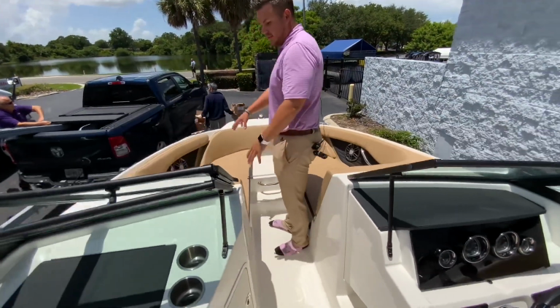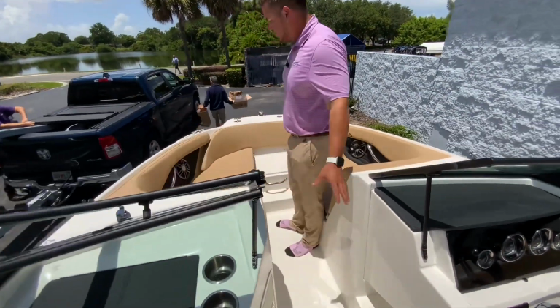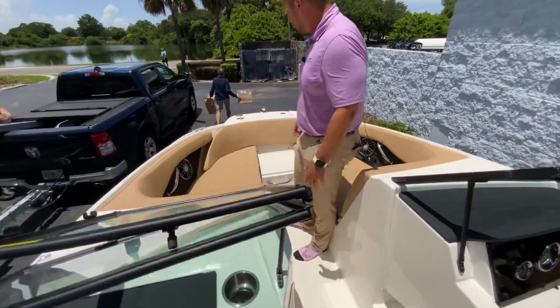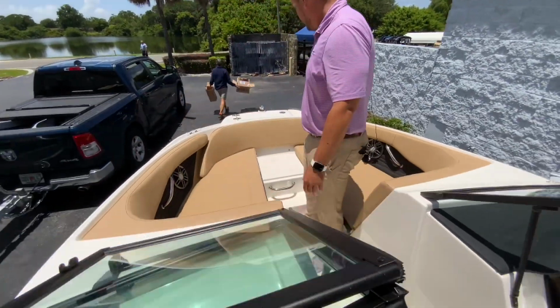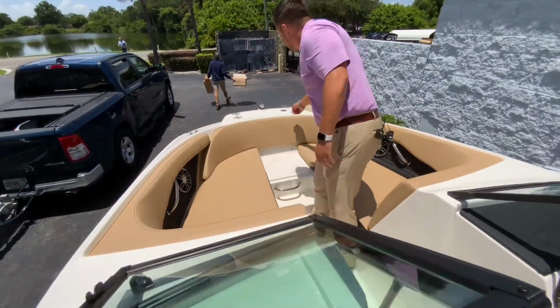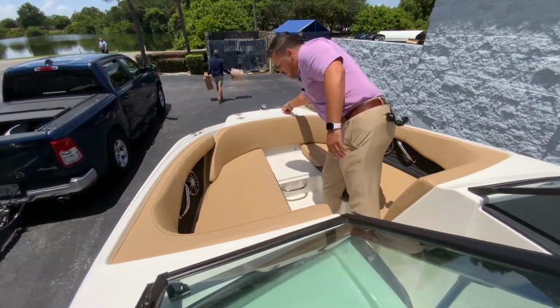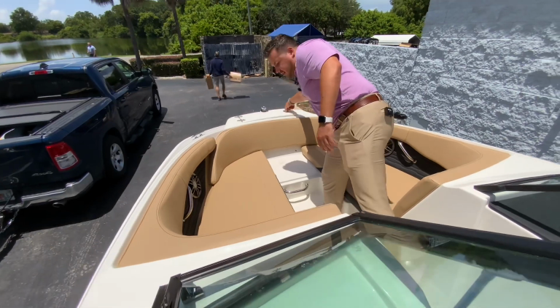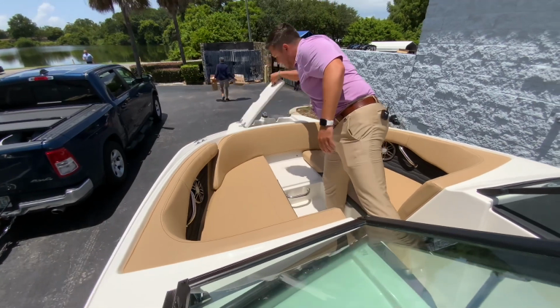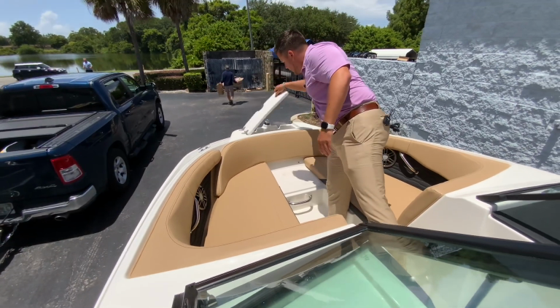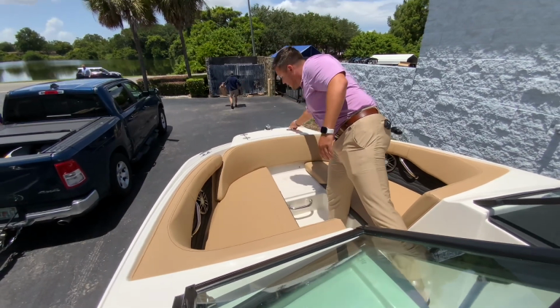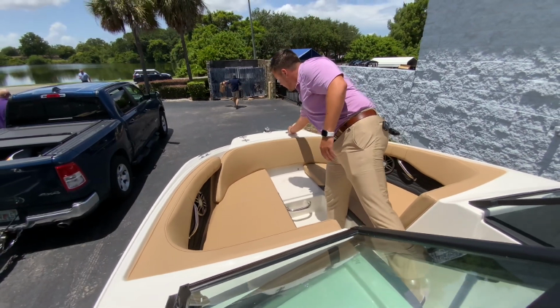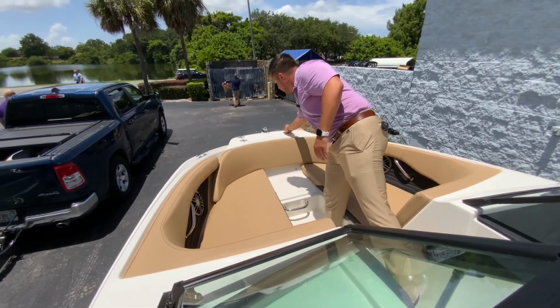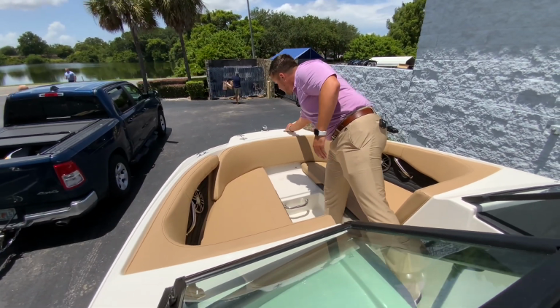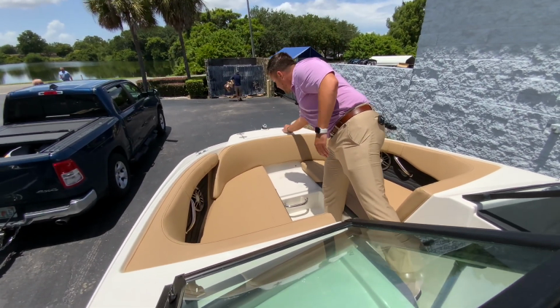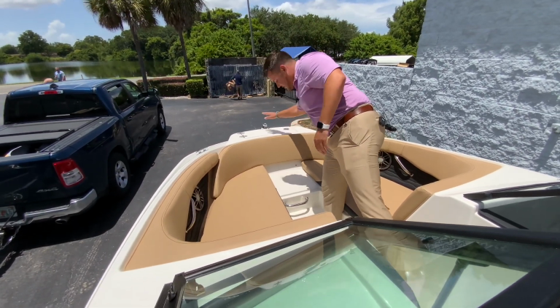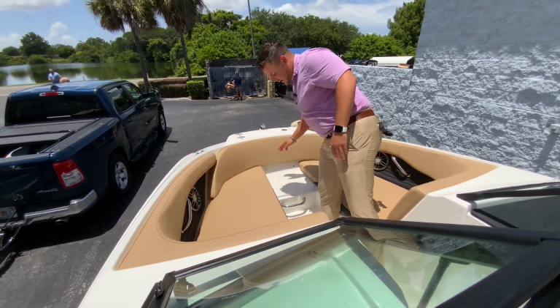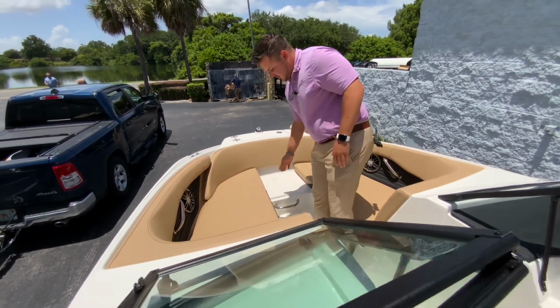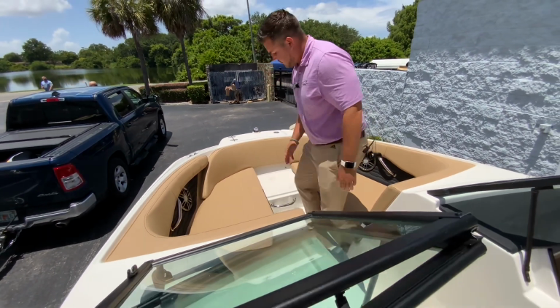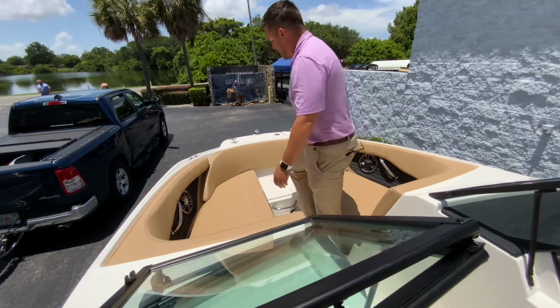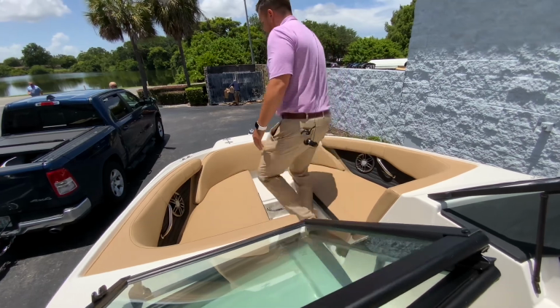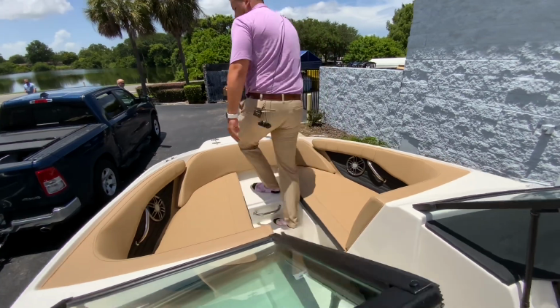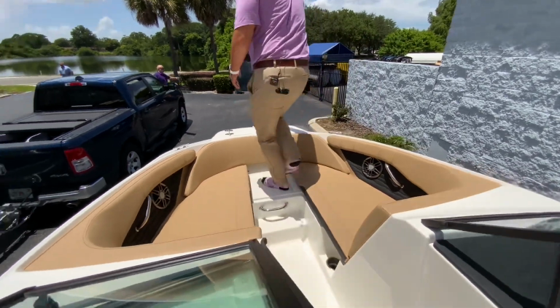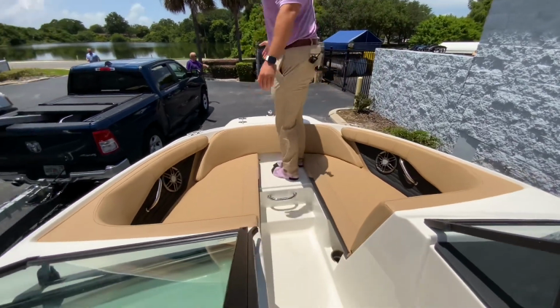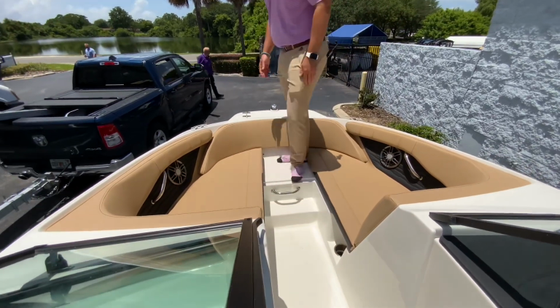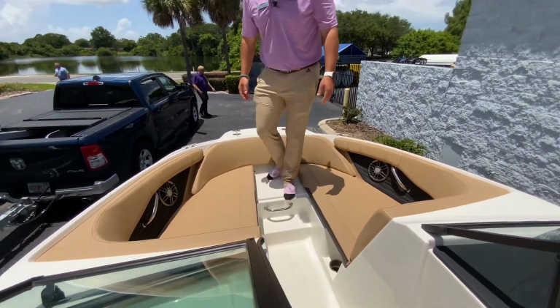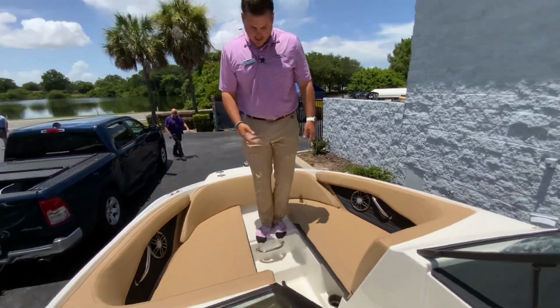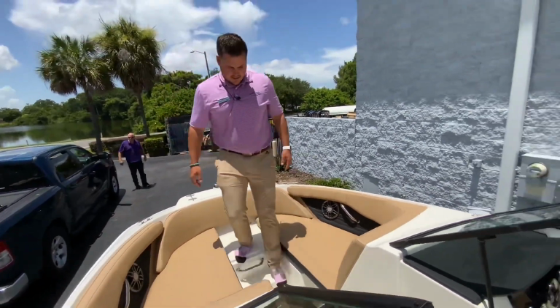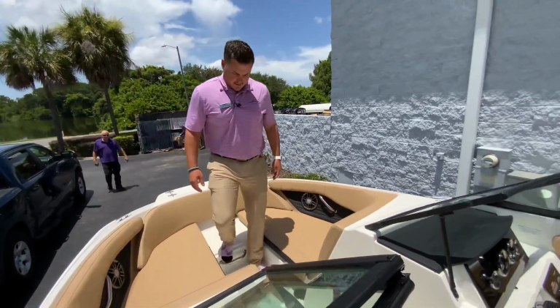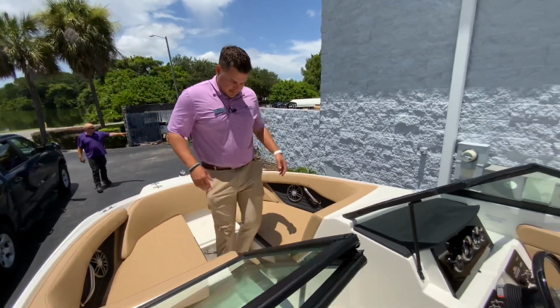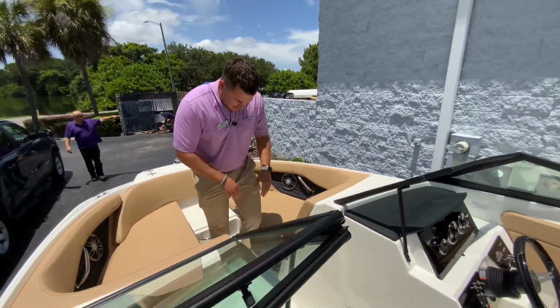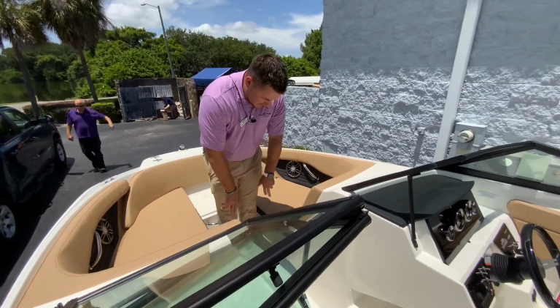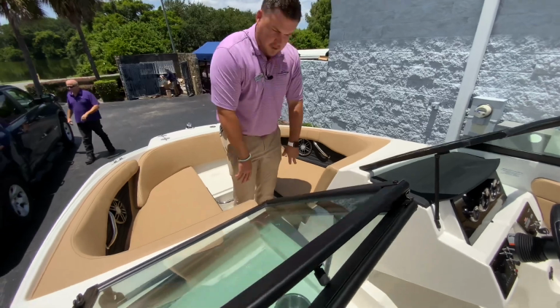You've got a stereo system and an anchor locker up front. There are integrated nav lights, and then a step if you want to get on and off the trailer or dock, with non-skid there. You've also got recessed cup holders, so you're not going to be wearing what you're drinking.